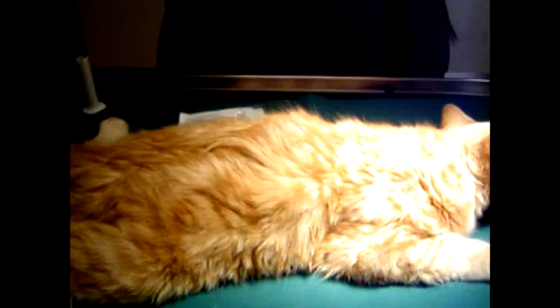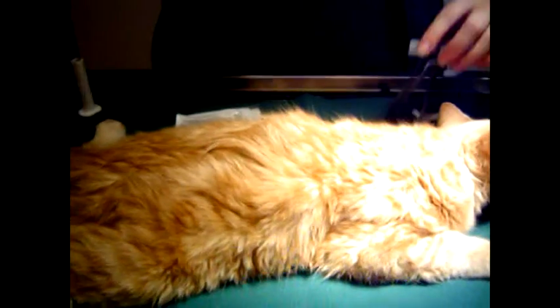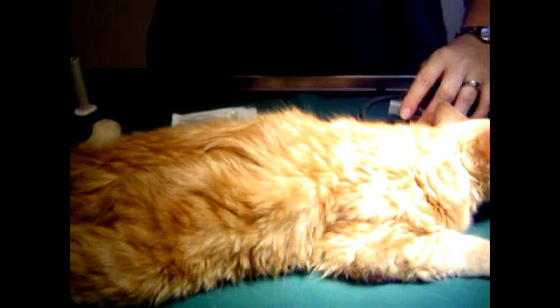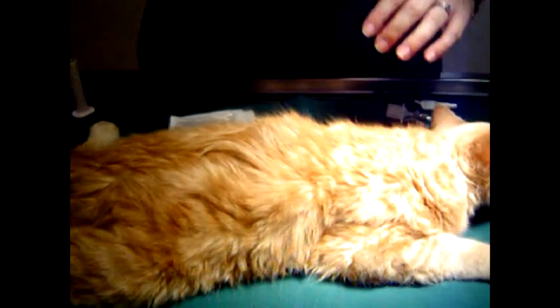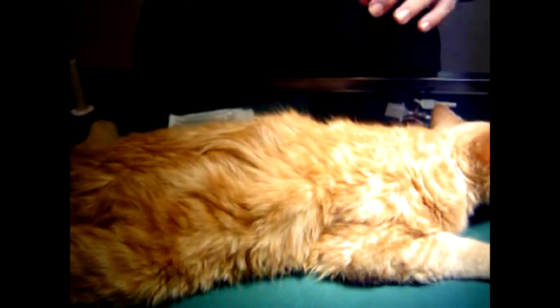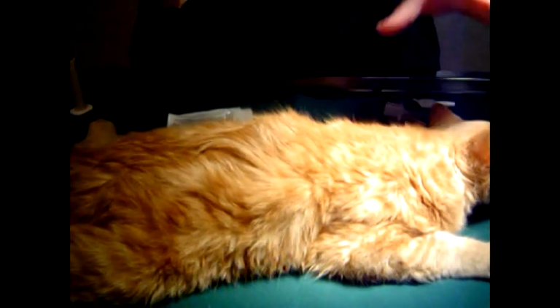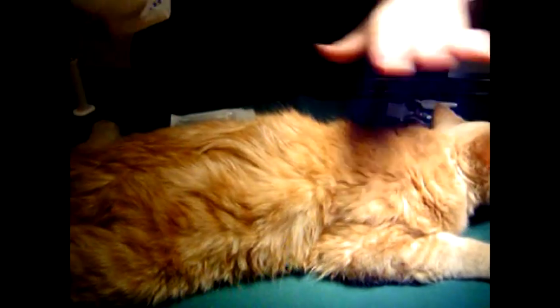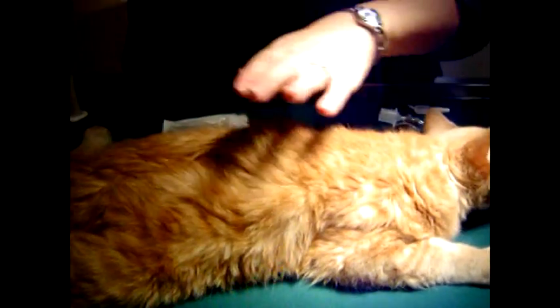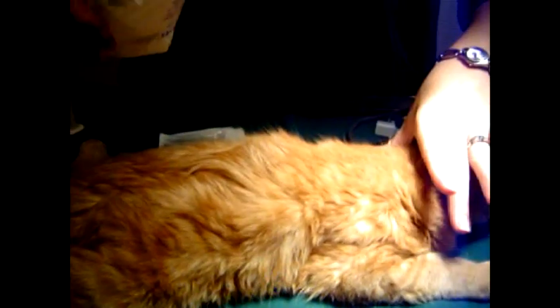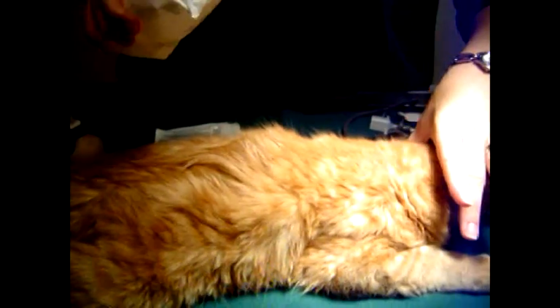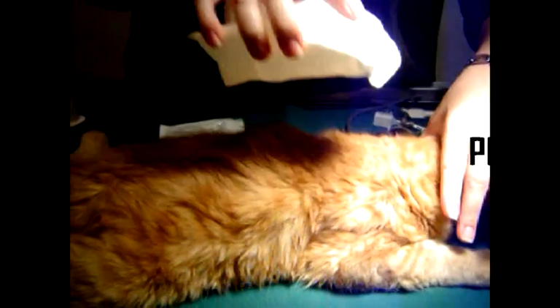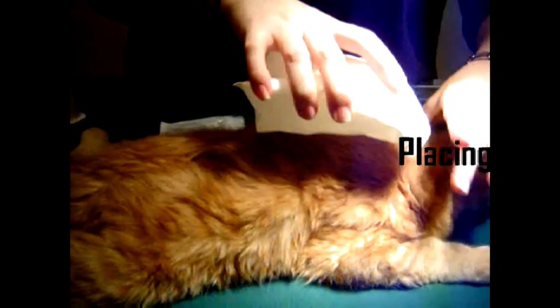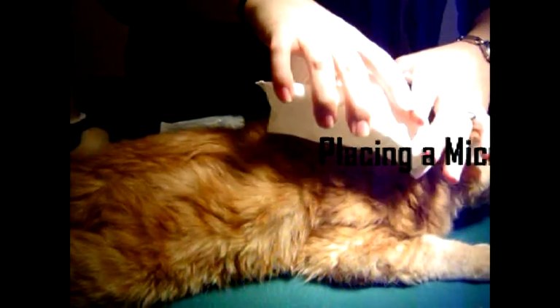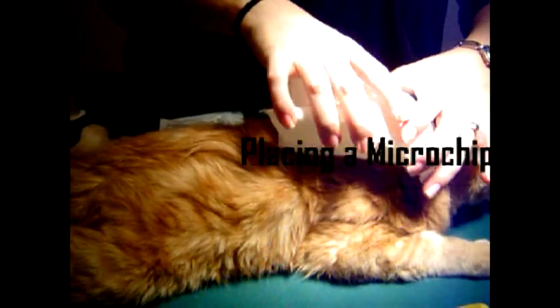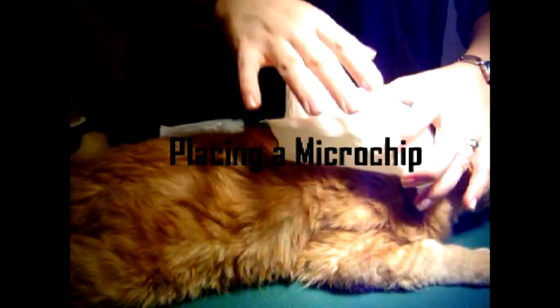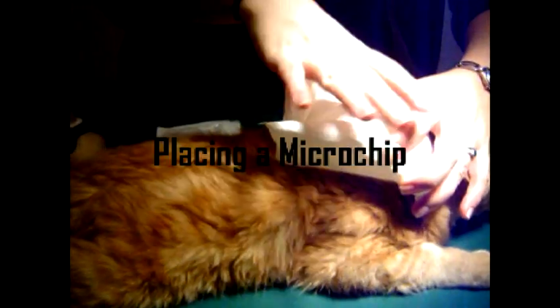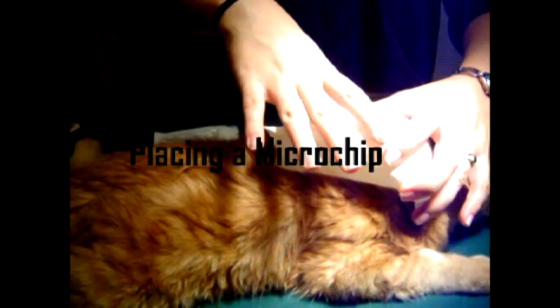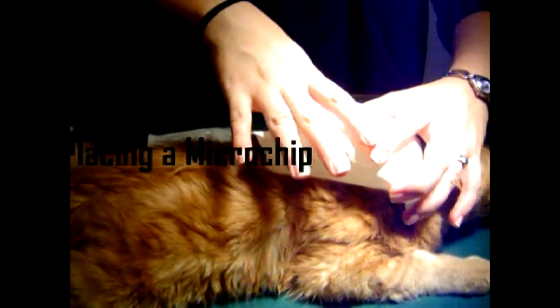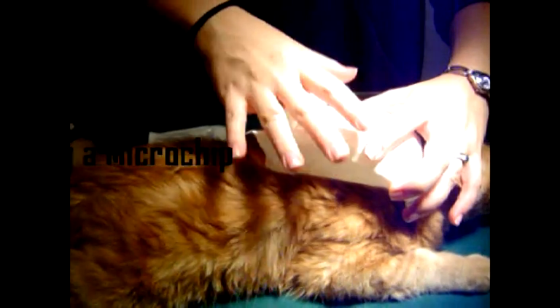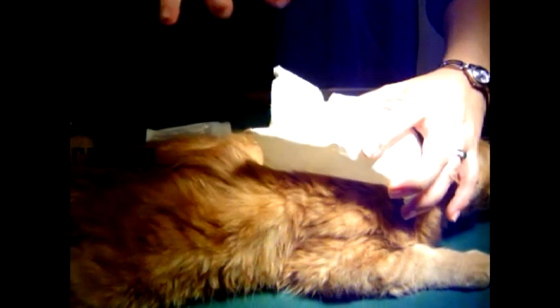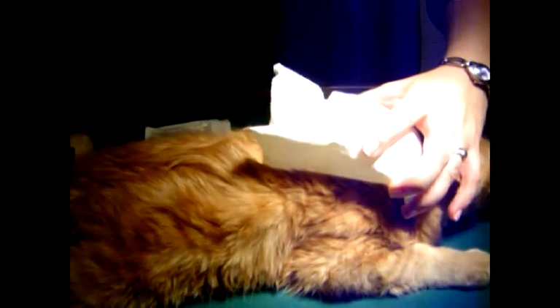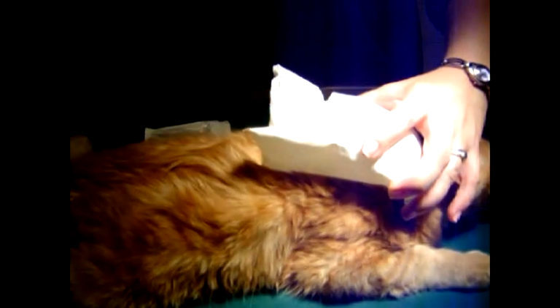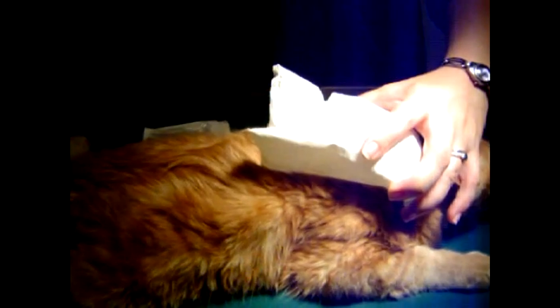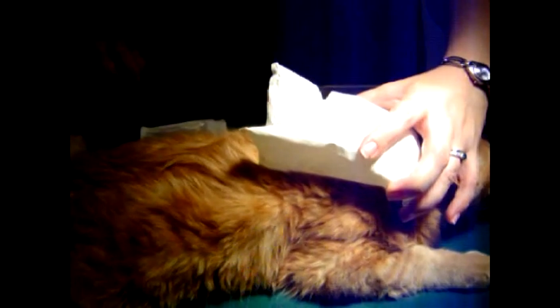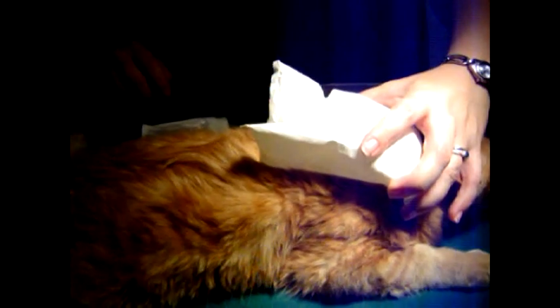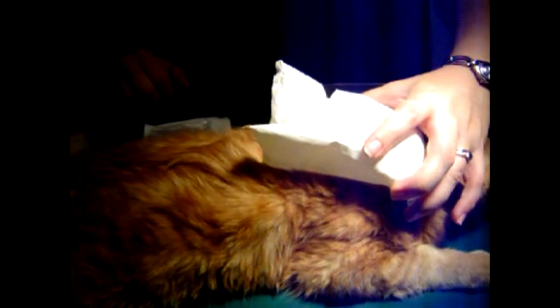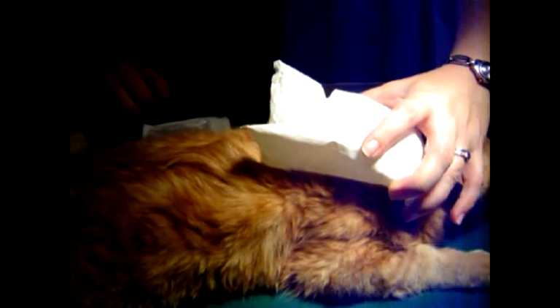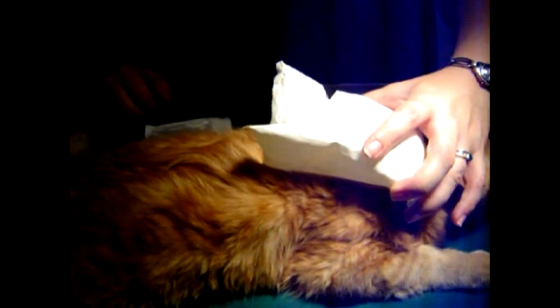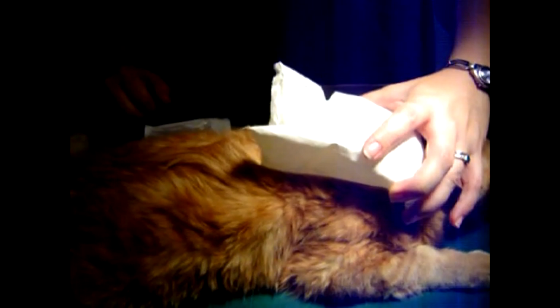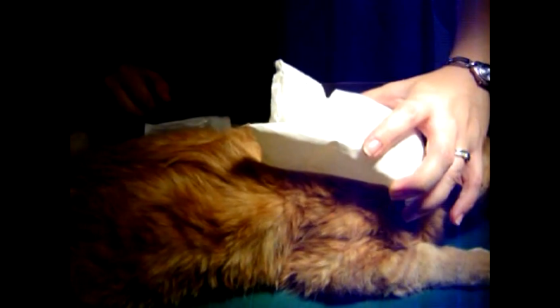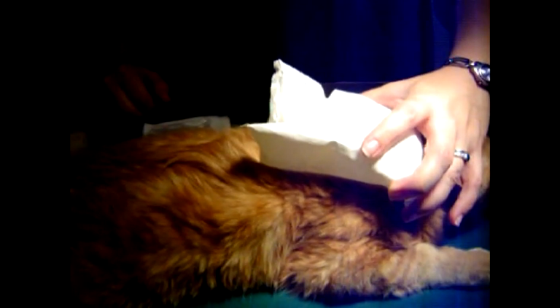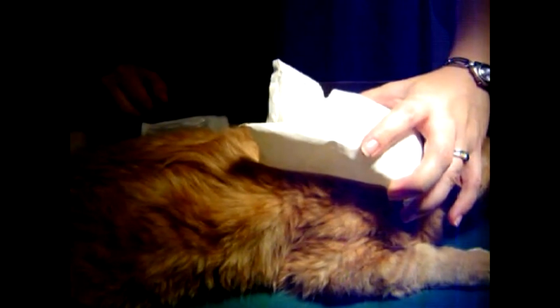We're going to microchip this kitten here. We're going to put an ice pack on his back so that we kind of numb the area so it's not quite so painful.